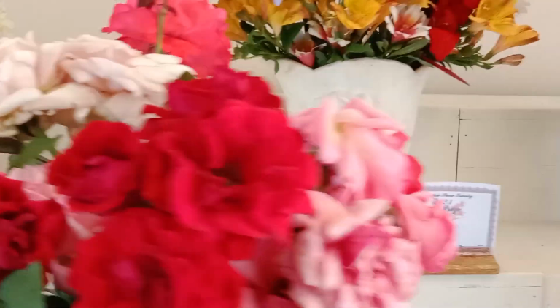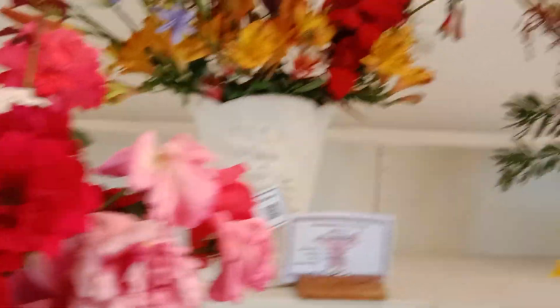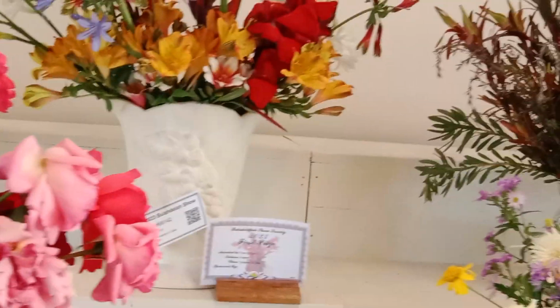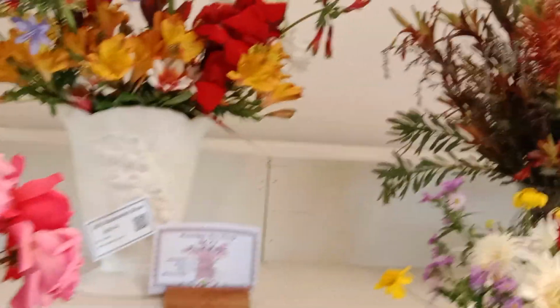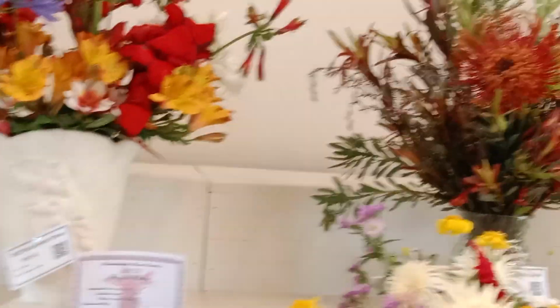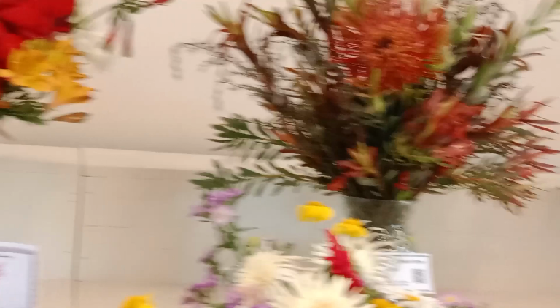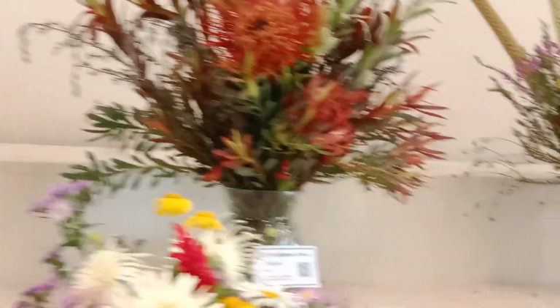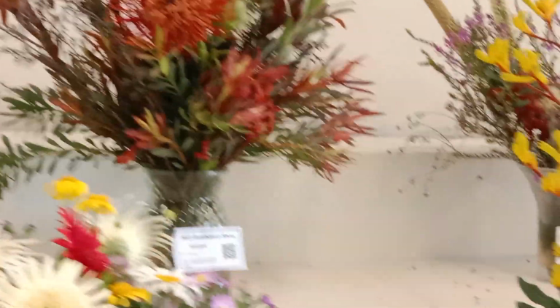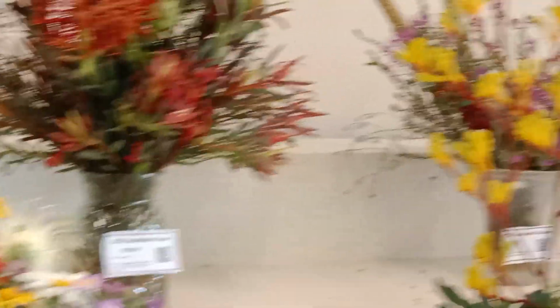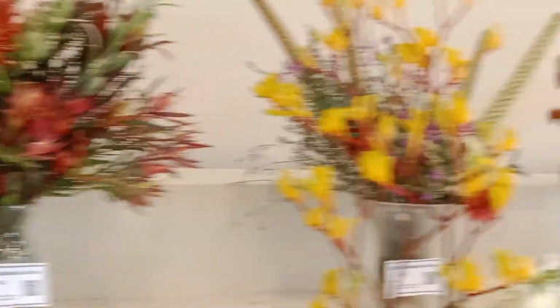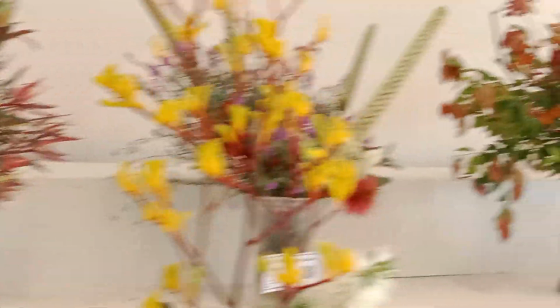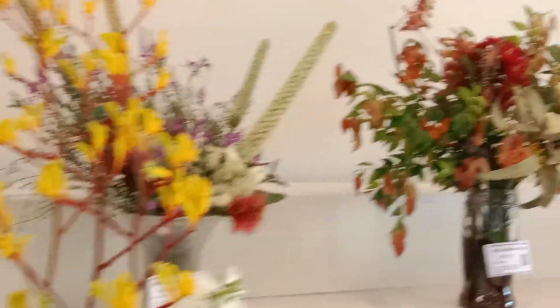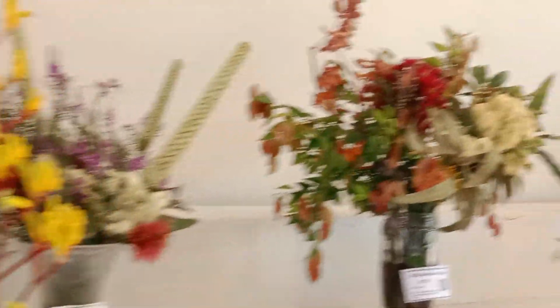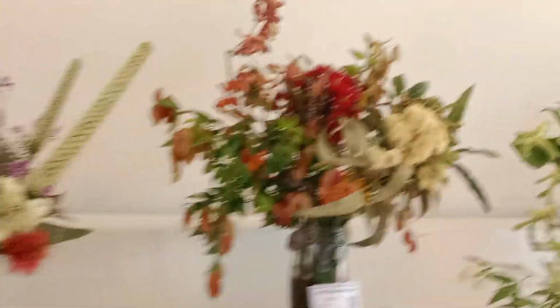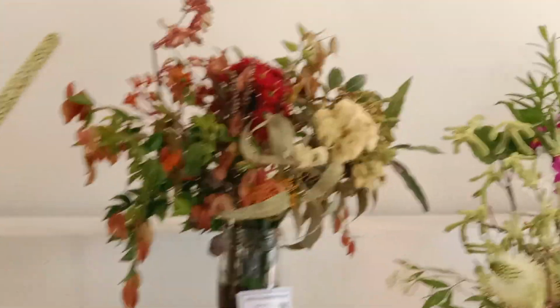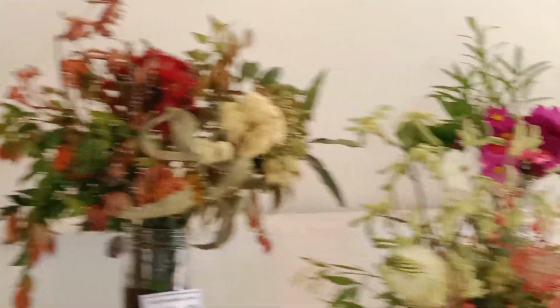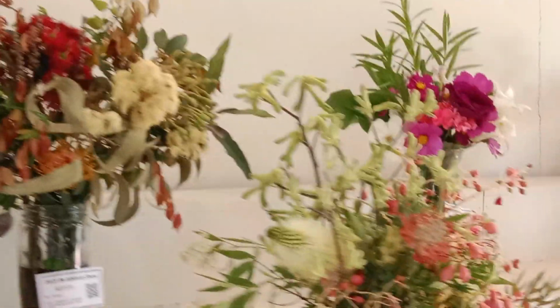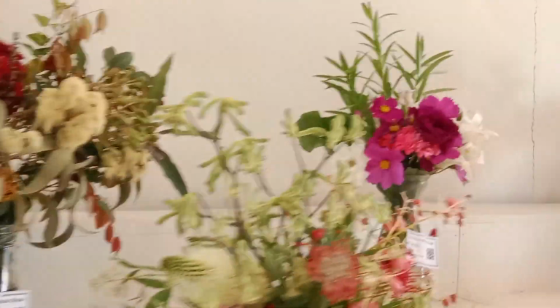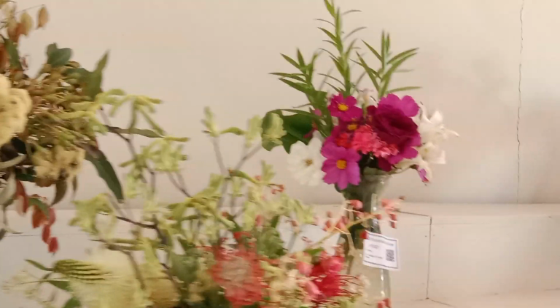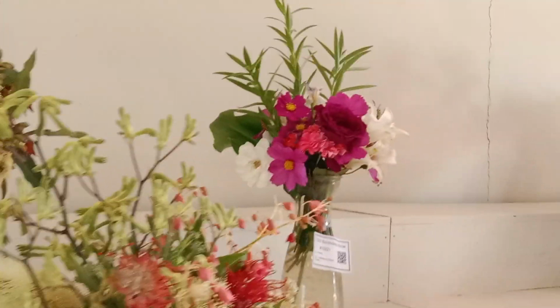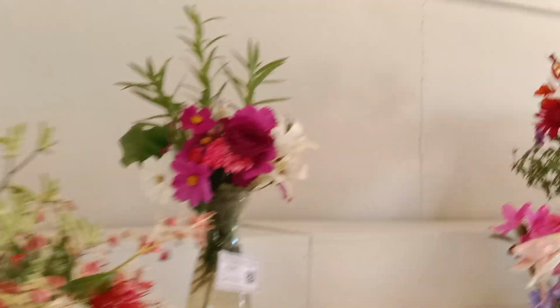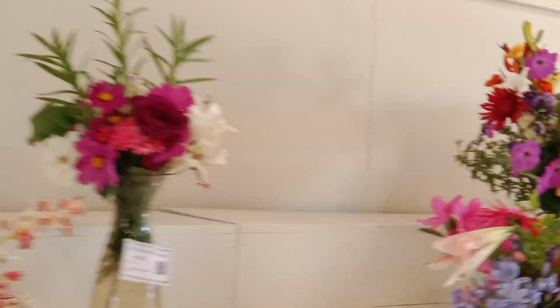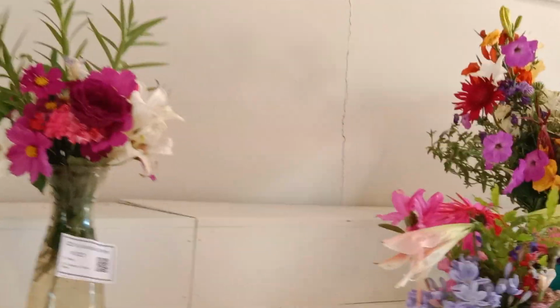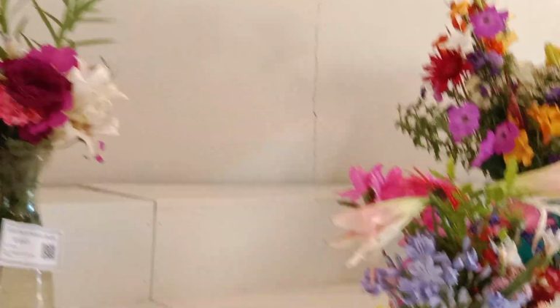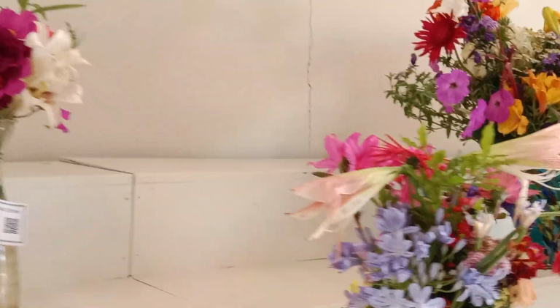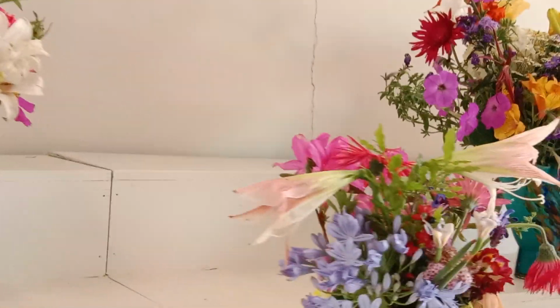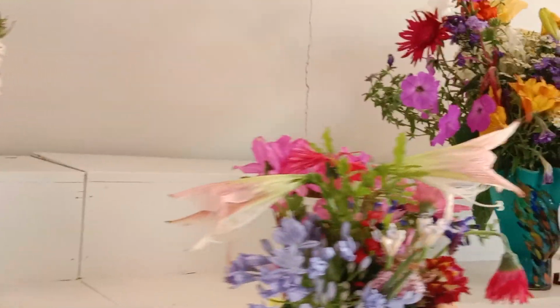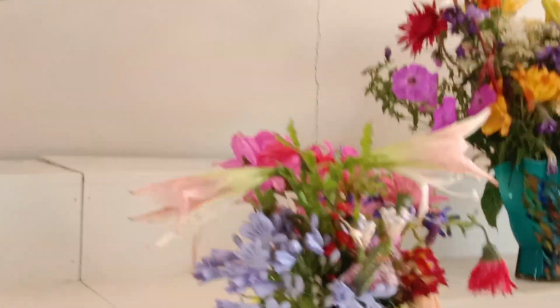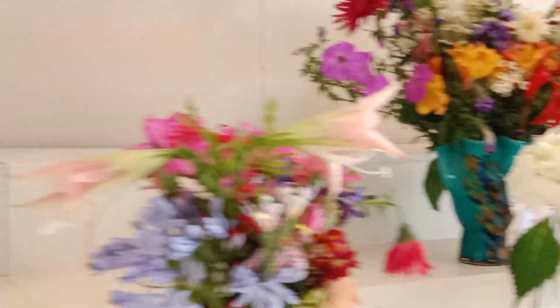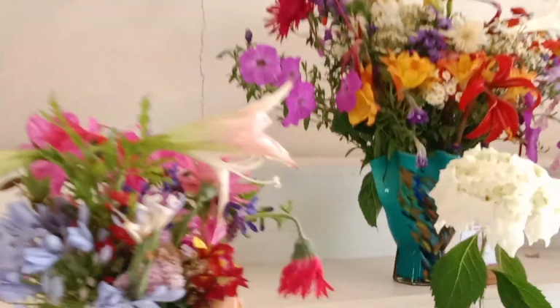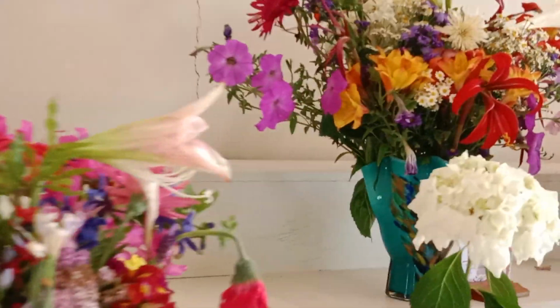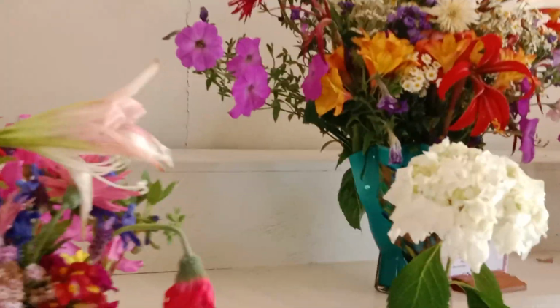This is the last day of the show, so some of the flowers are looking a little bit wilted. Don't blame the competitors — they've been sitting in the hot sun for two or three days now.